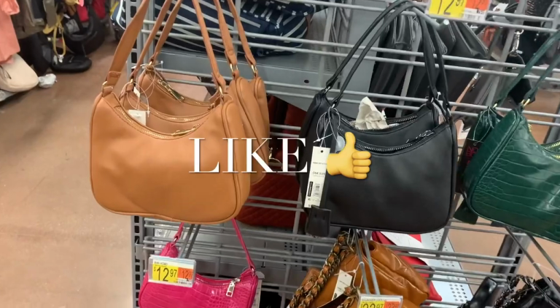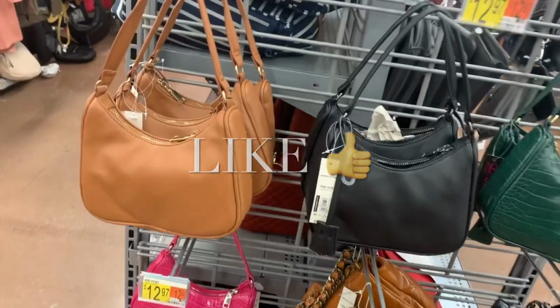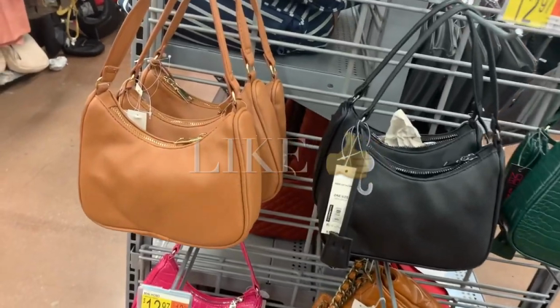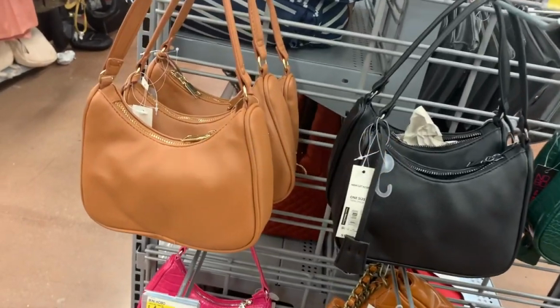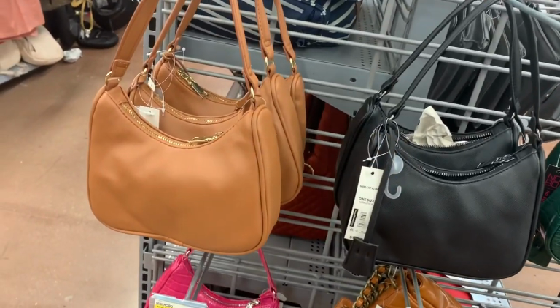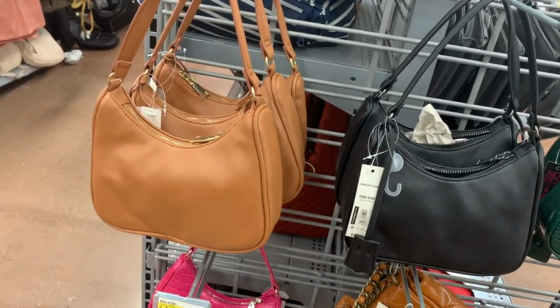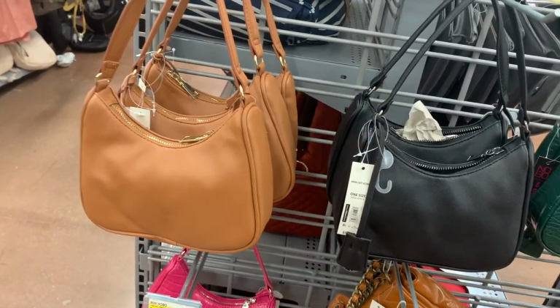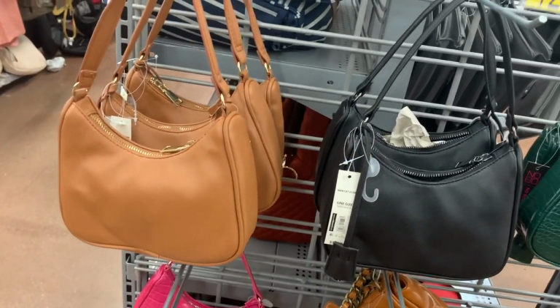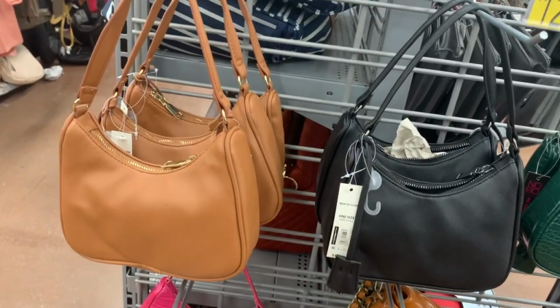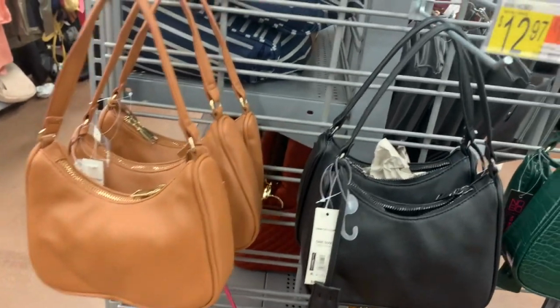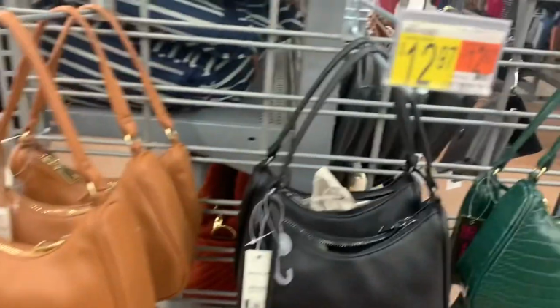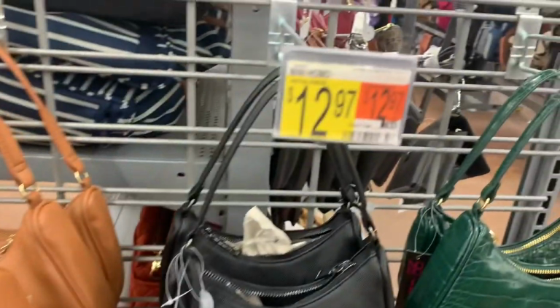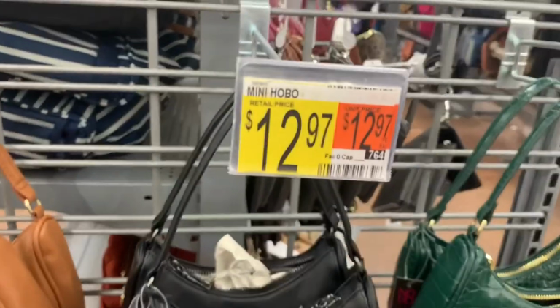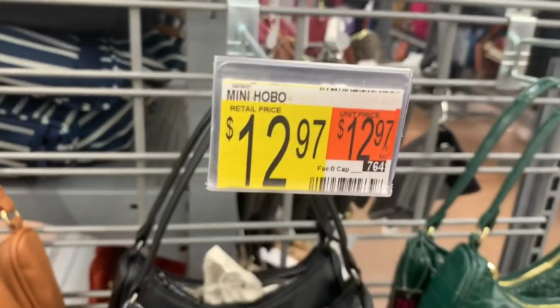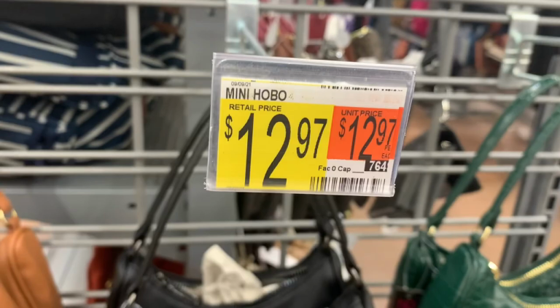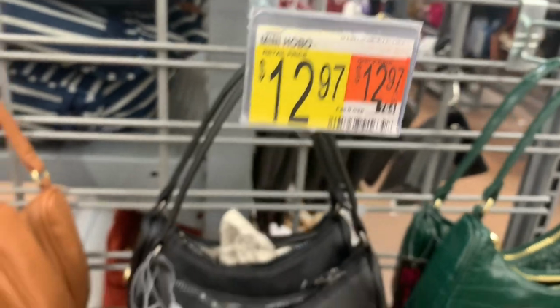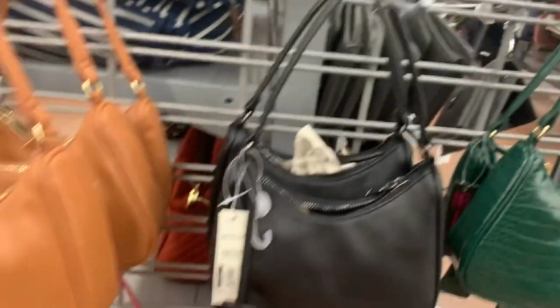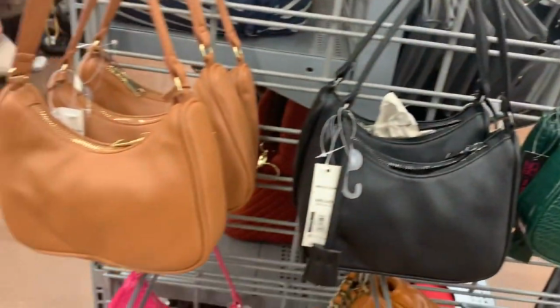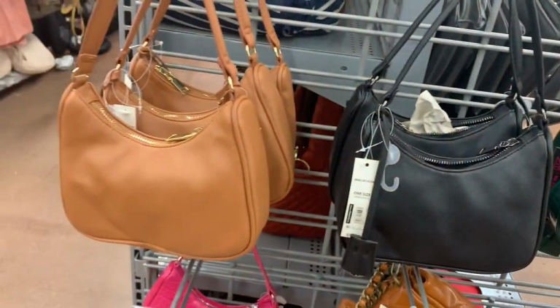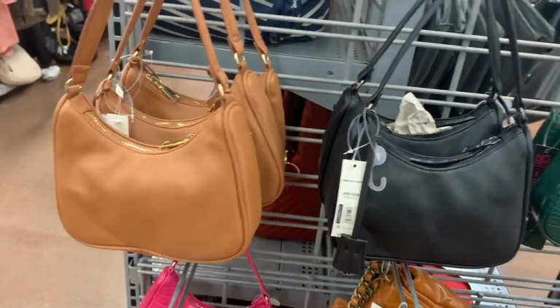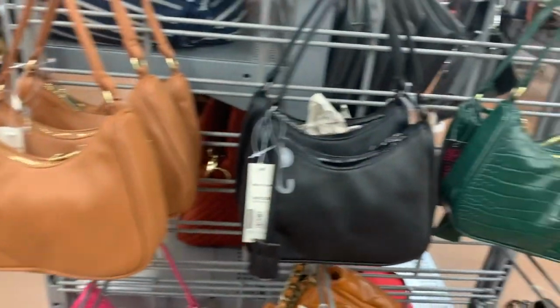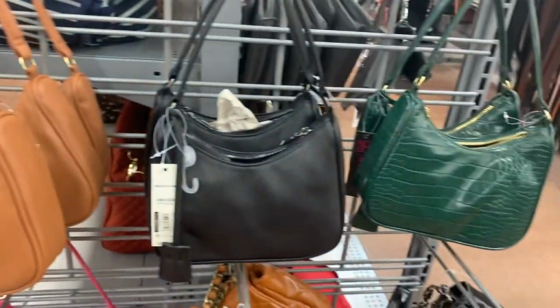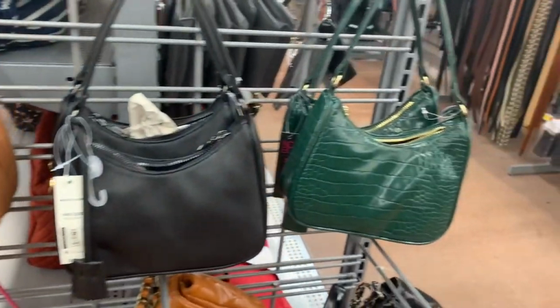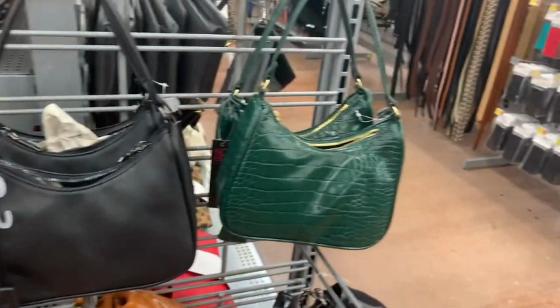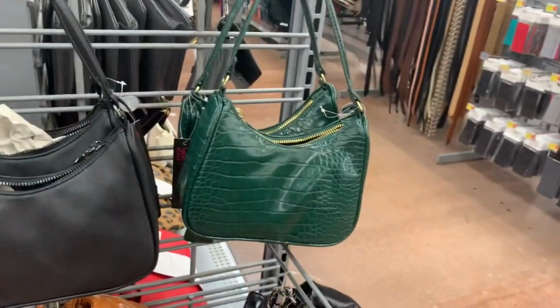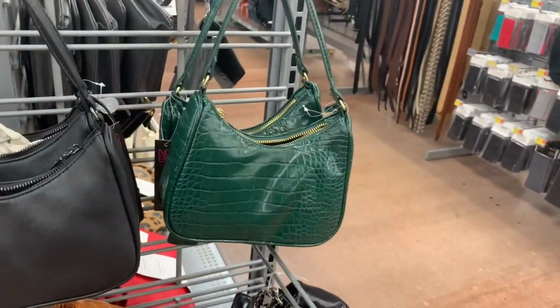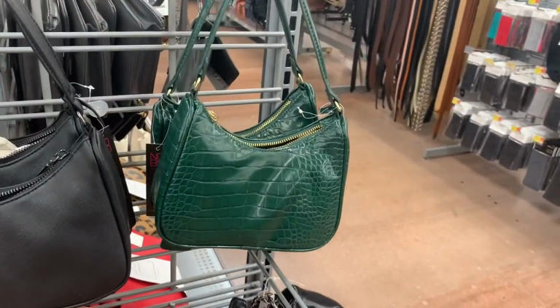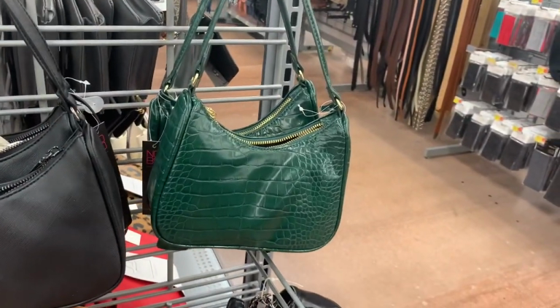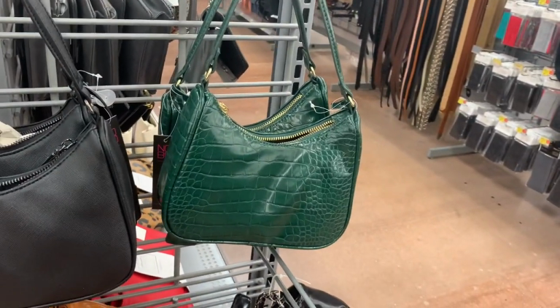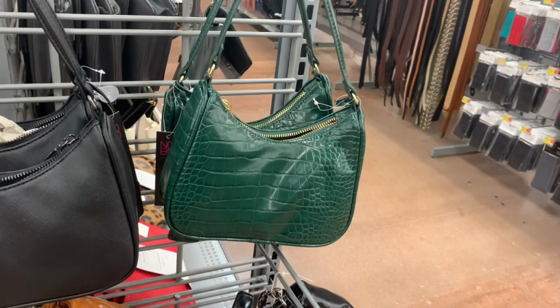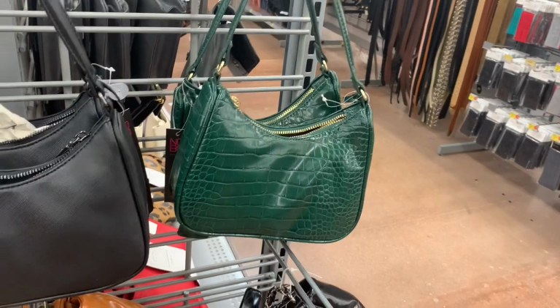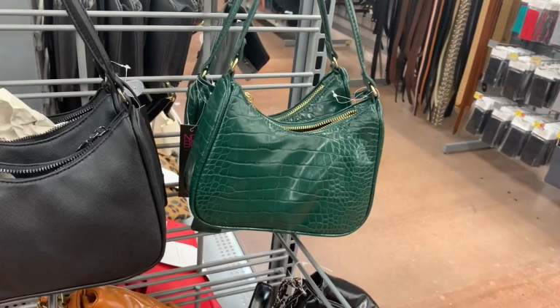They have these little purses over here. They're $12.97 and you can get it in brown, black, or this green with like — it's kind of like snake skin or something.